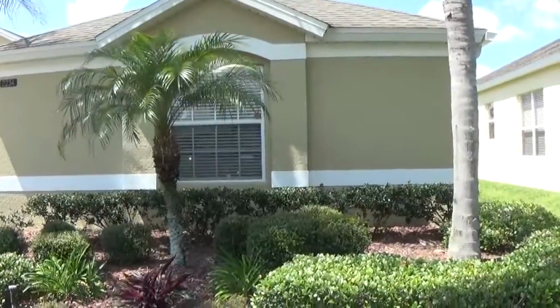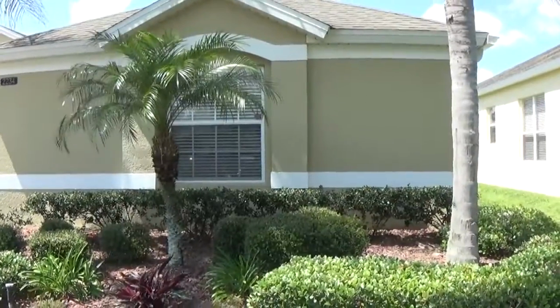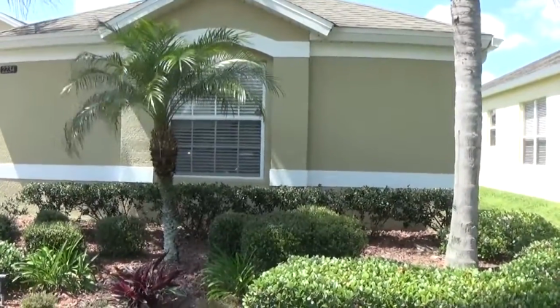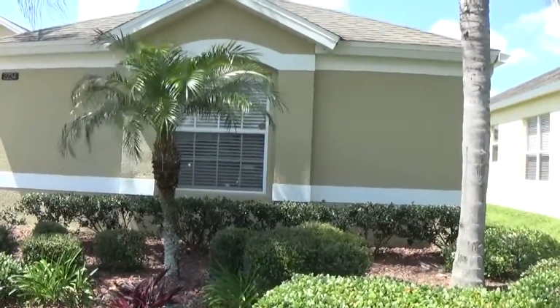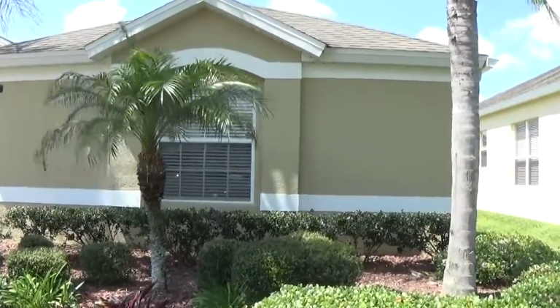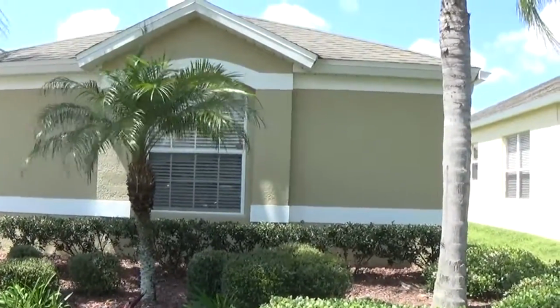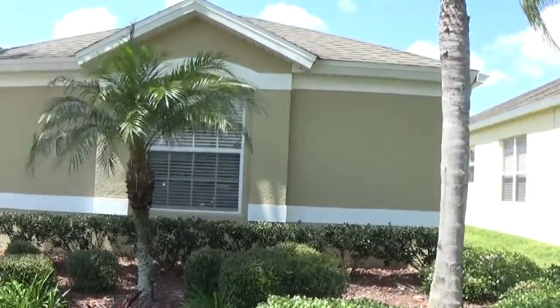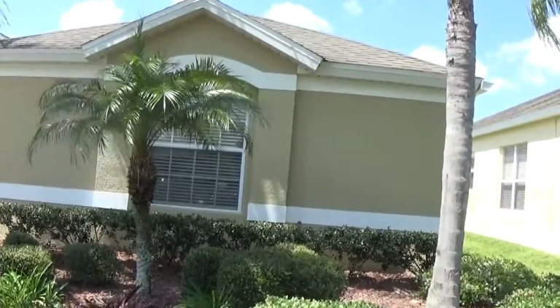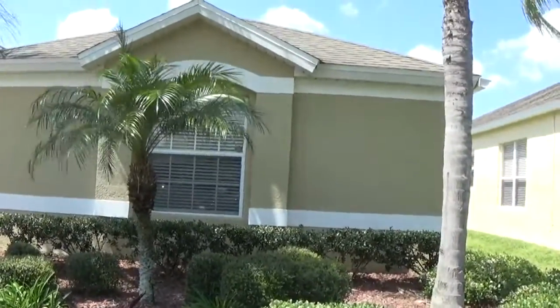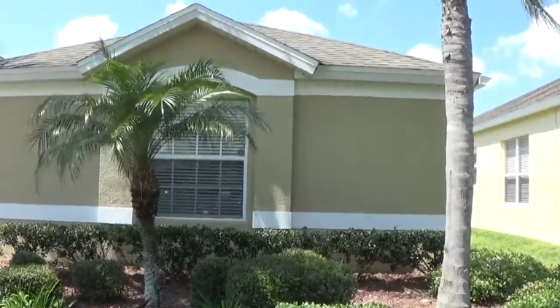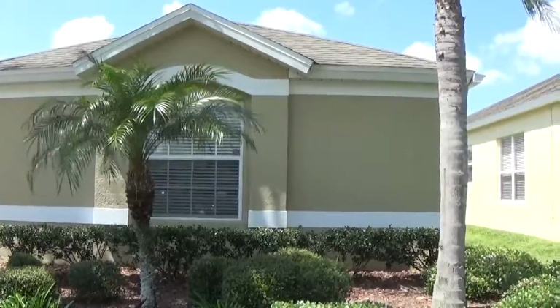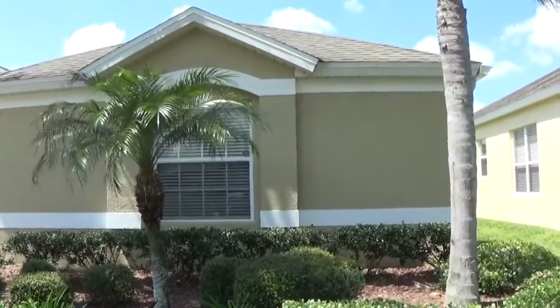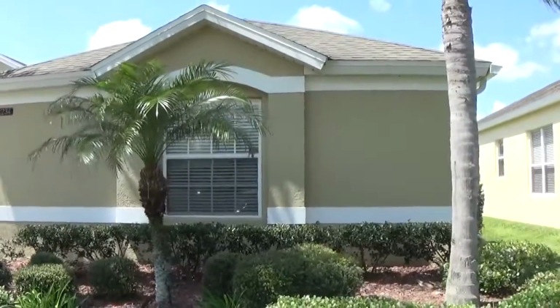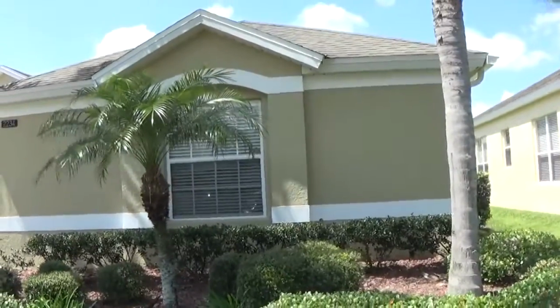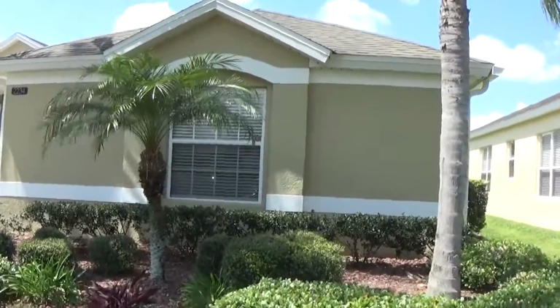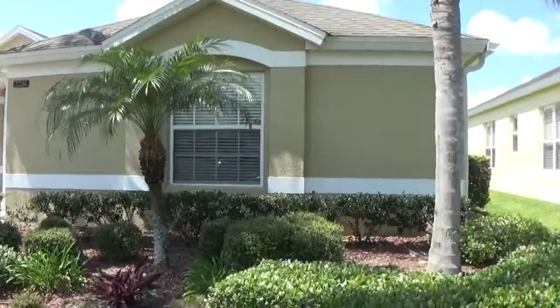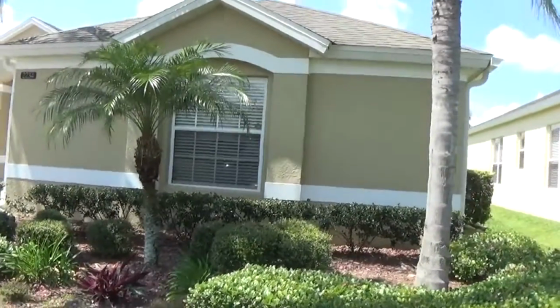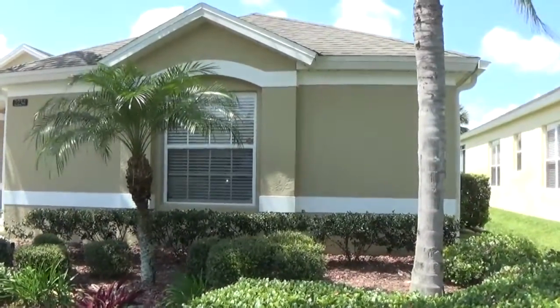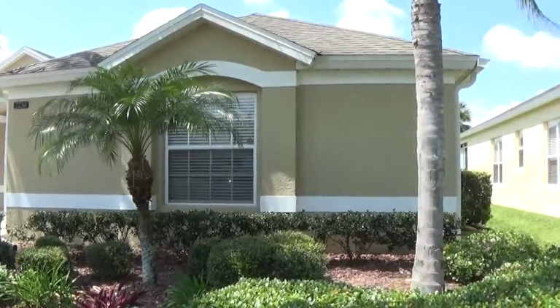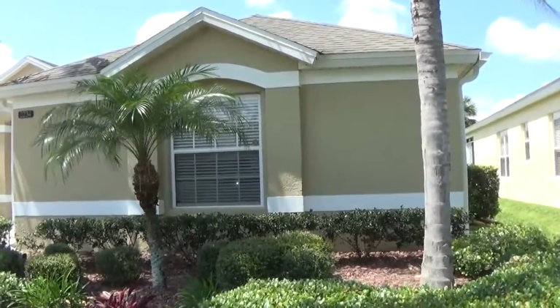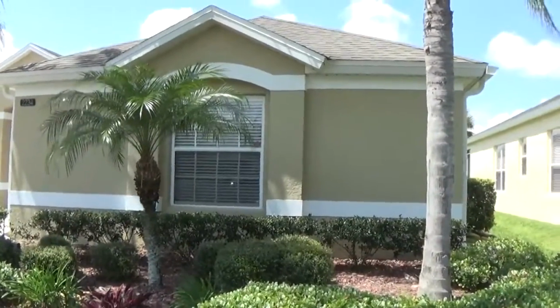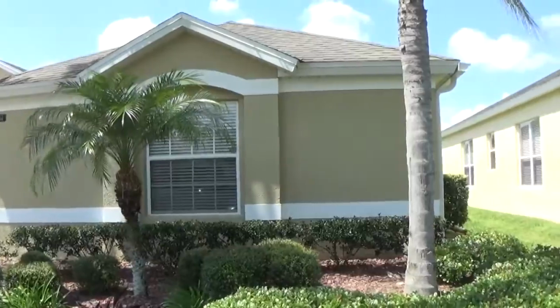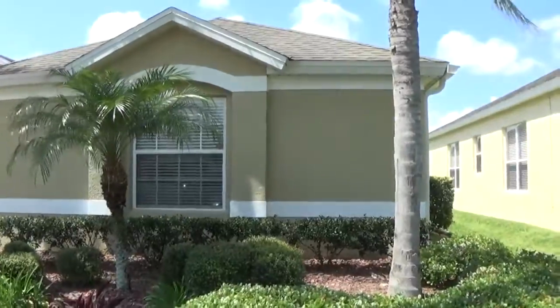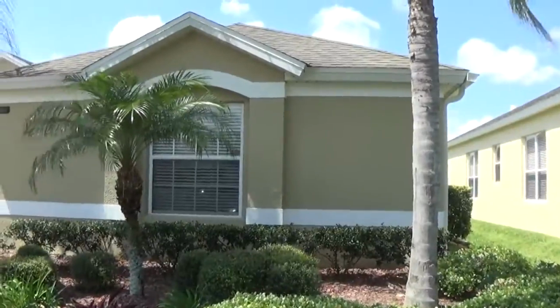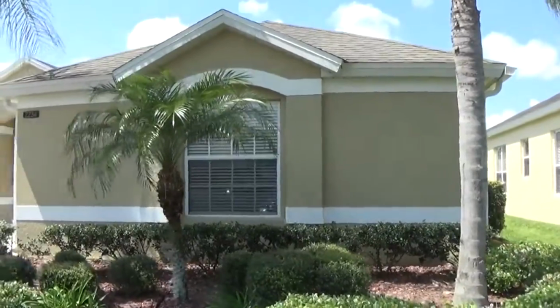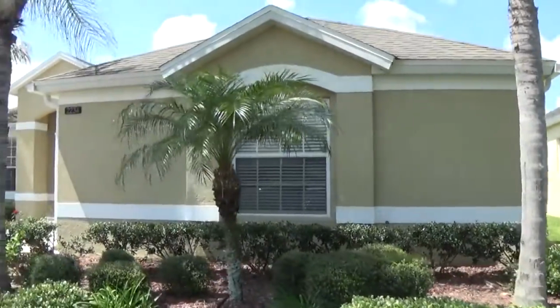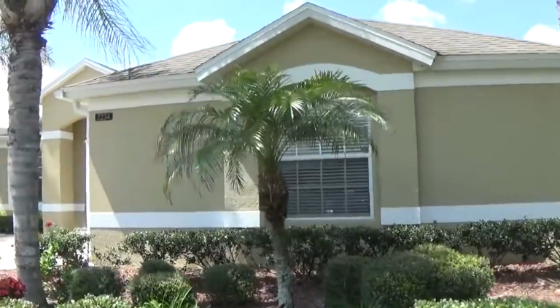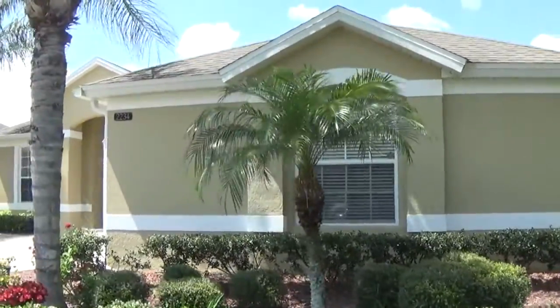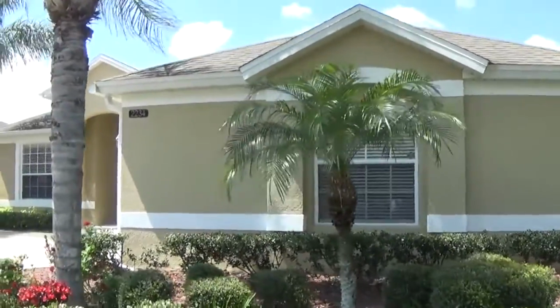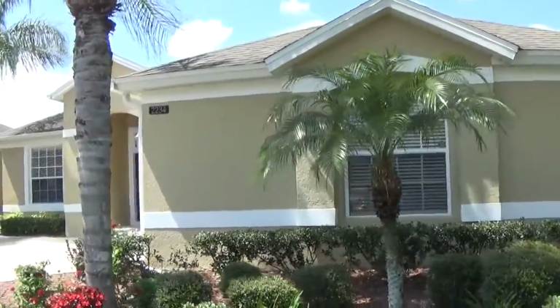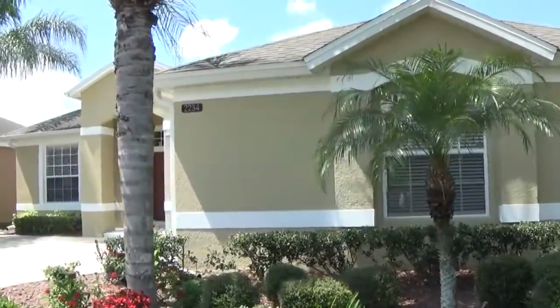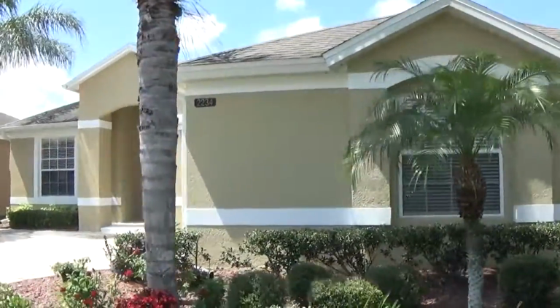Hello, this is Mike, the project foreman for Orlando Painters. I just wanted to post a short video of our latest project in the Stony Brook West neighborhood at the Krajewski's residence. I'll just give you a little video of the work that was performed.